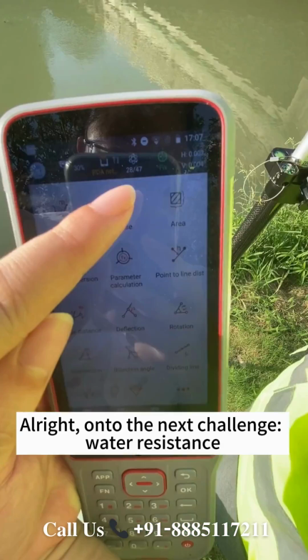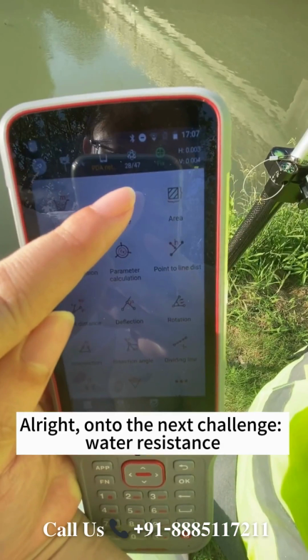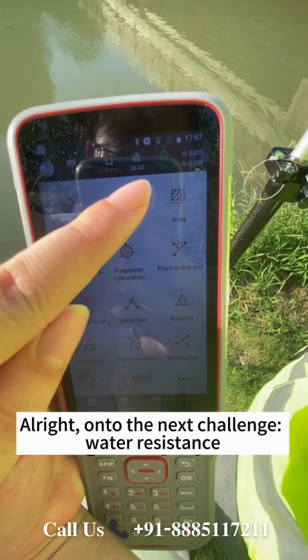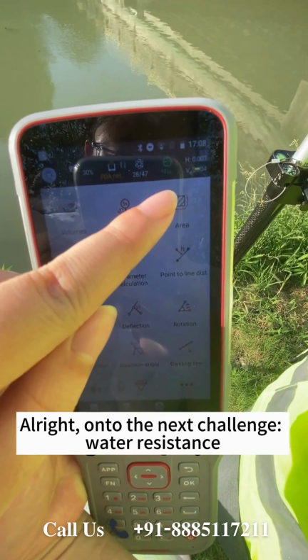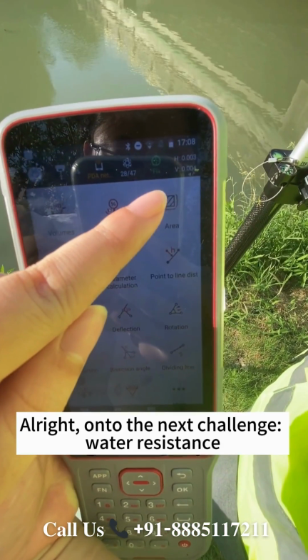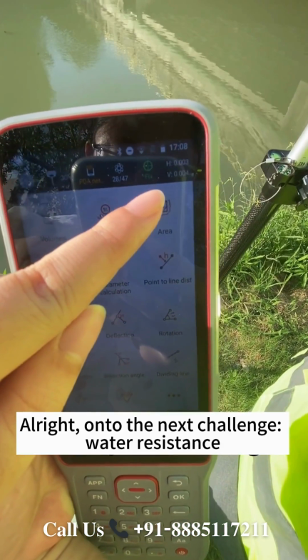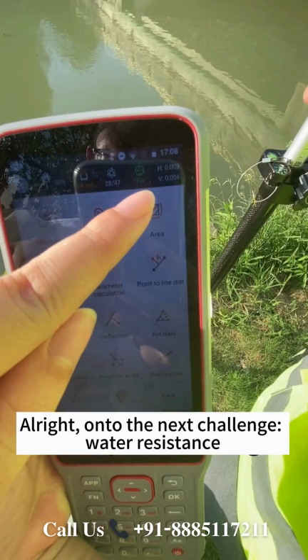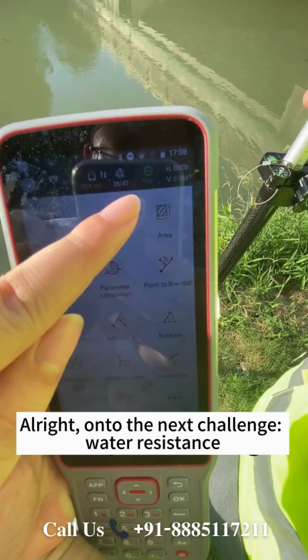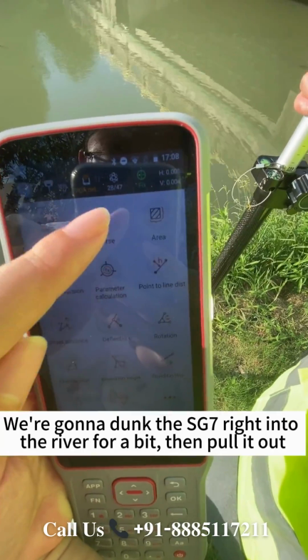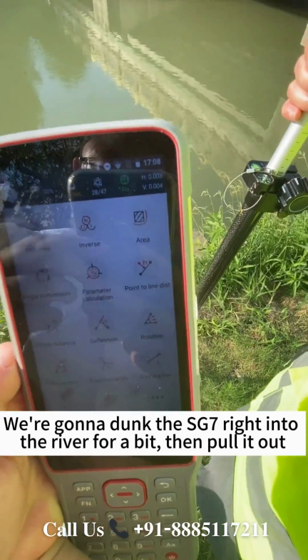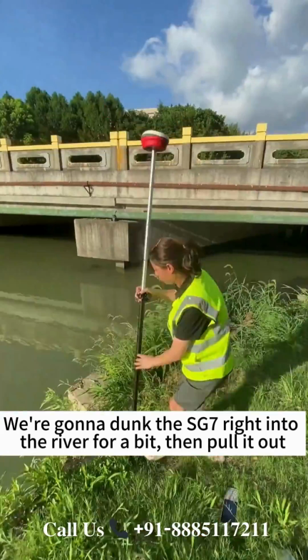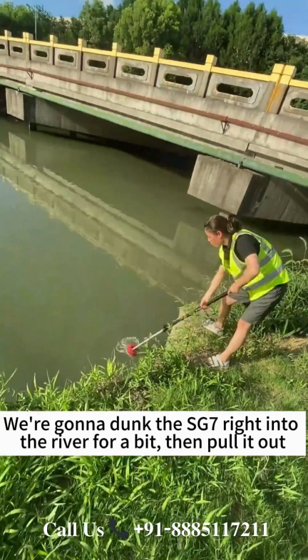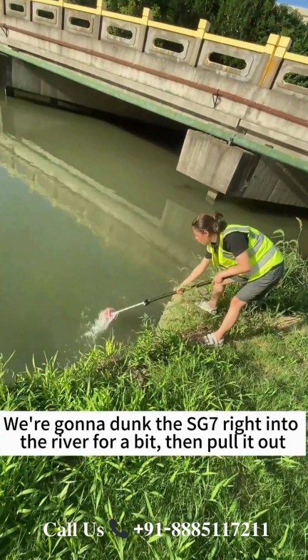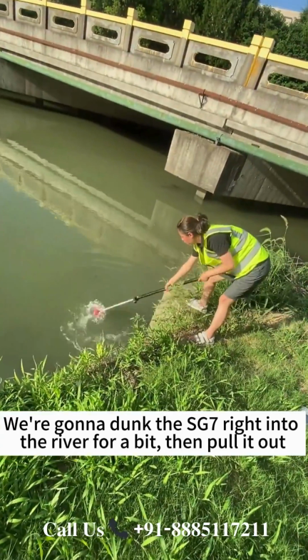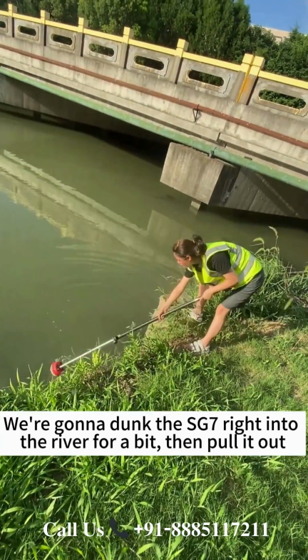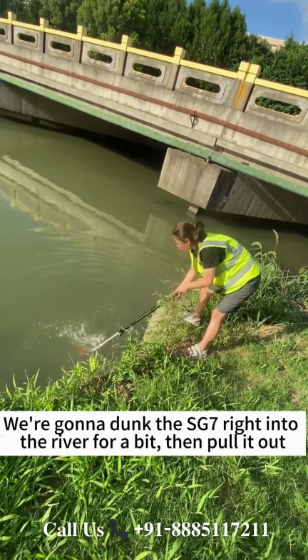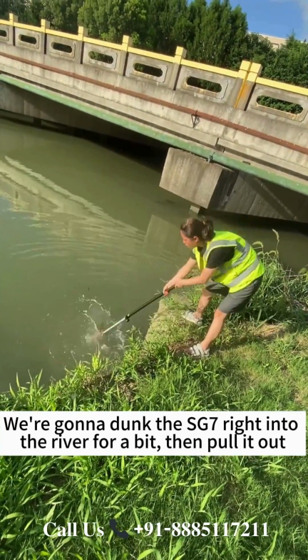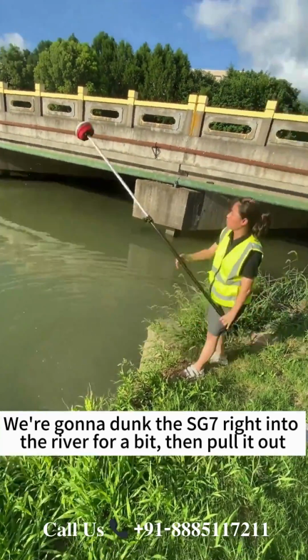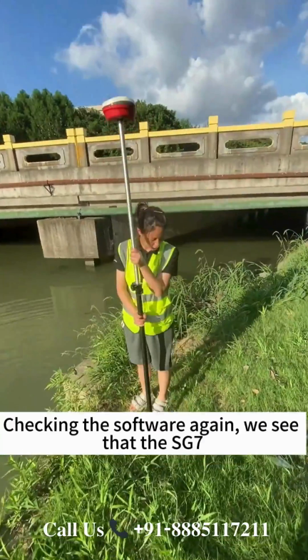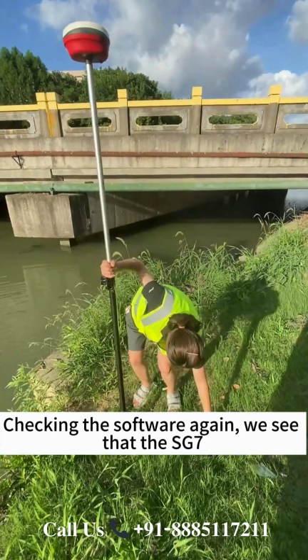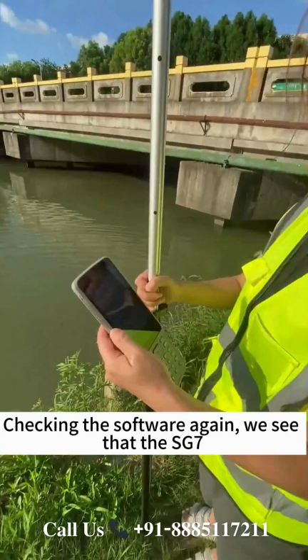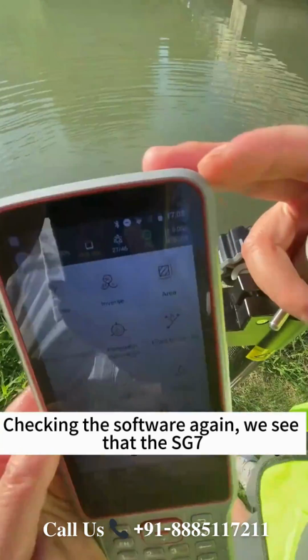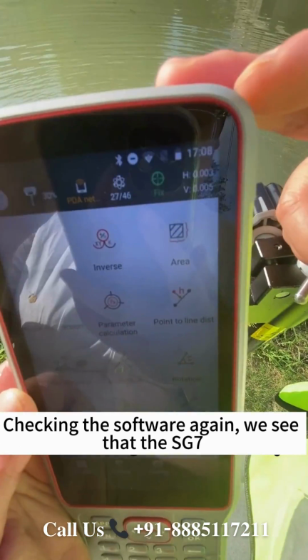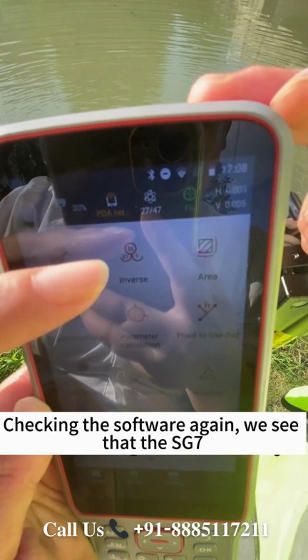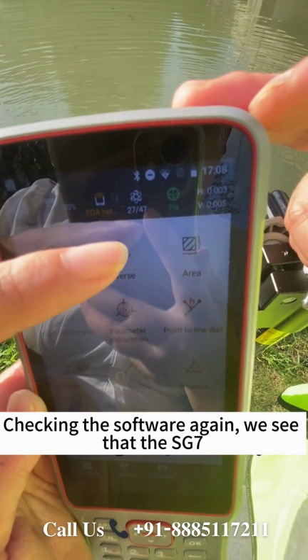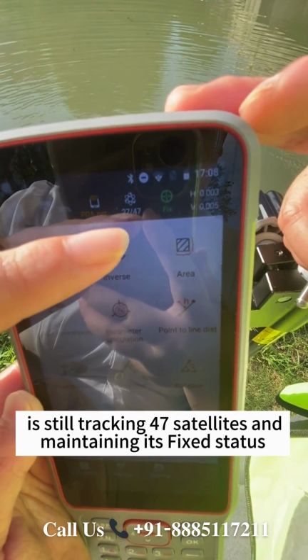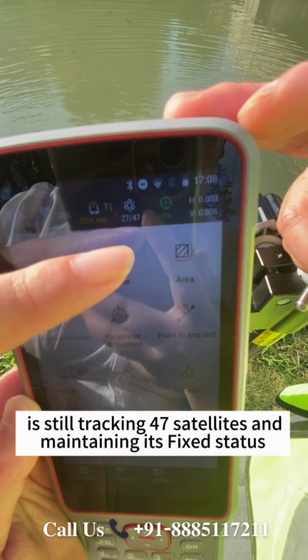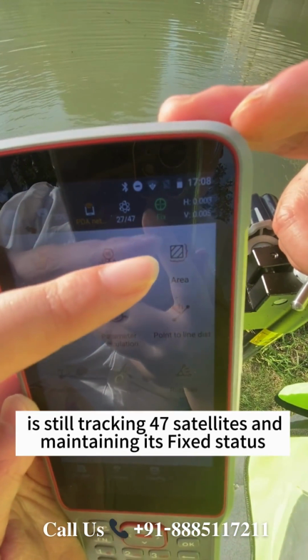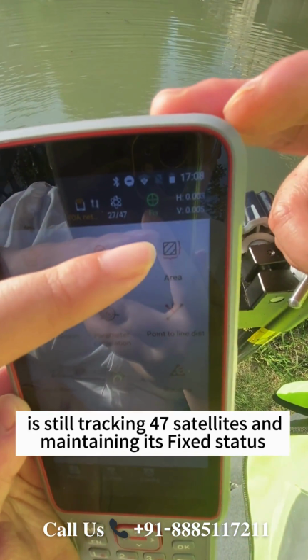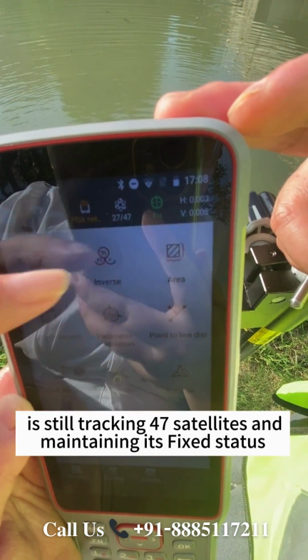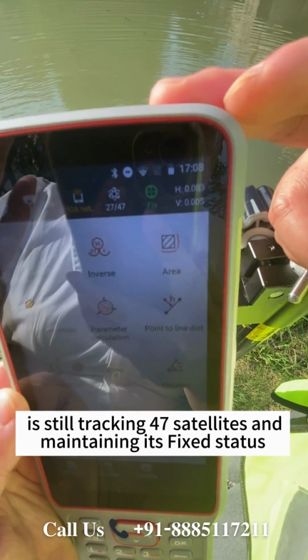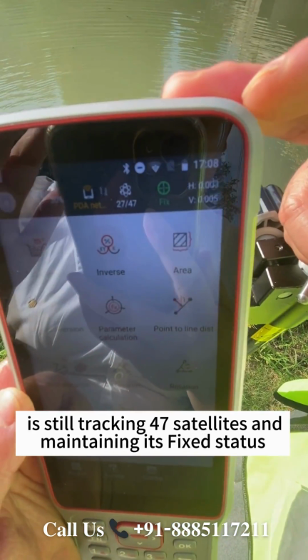Alright, on to the next challenge — water resistance. We're gonna dunk the SG7 right into the river for a bit, then pull it out. Checking the software again, we see that the SG7 is still tracking 47 satellites and maintaining its fixed status.